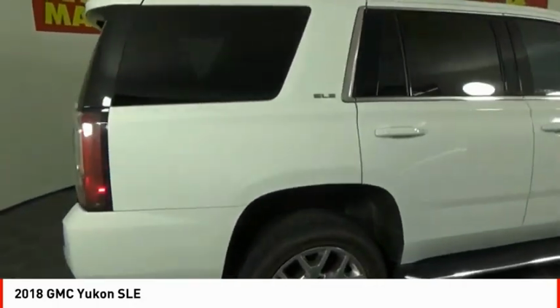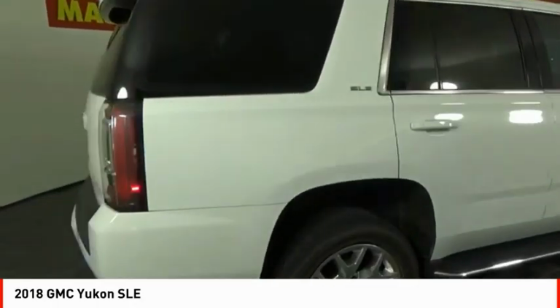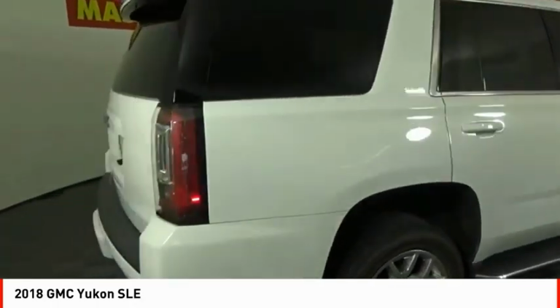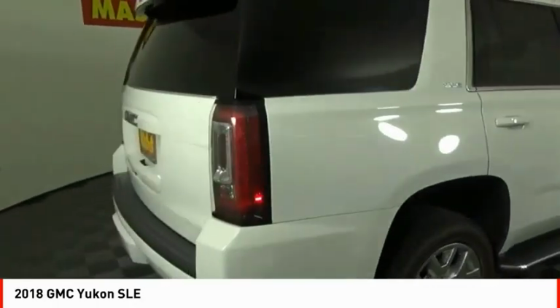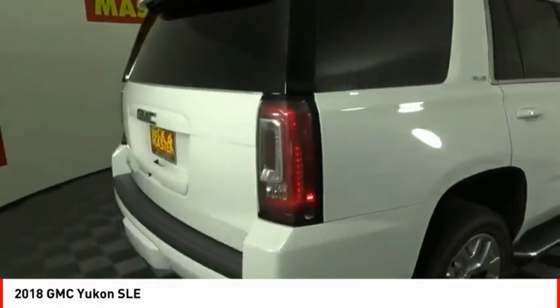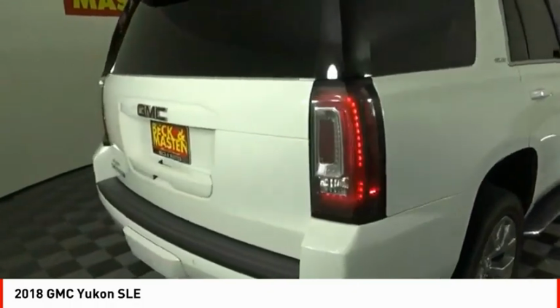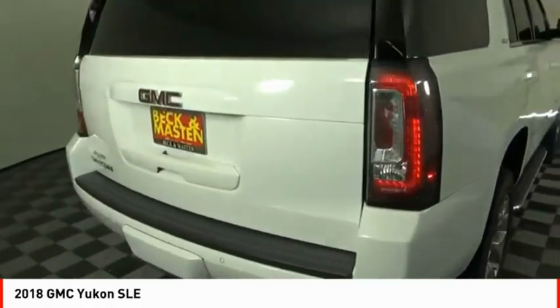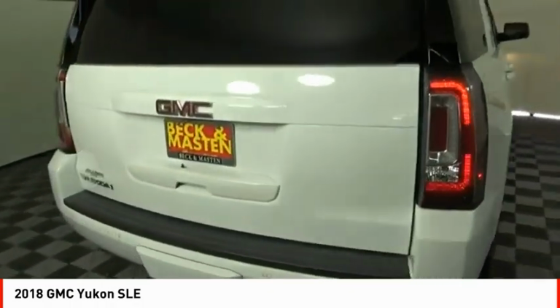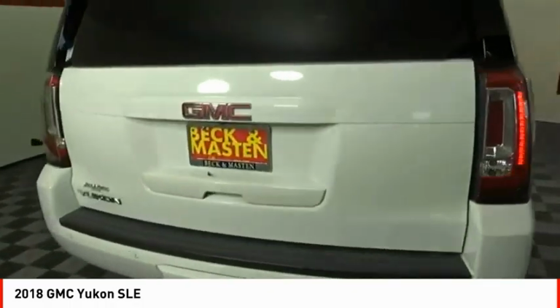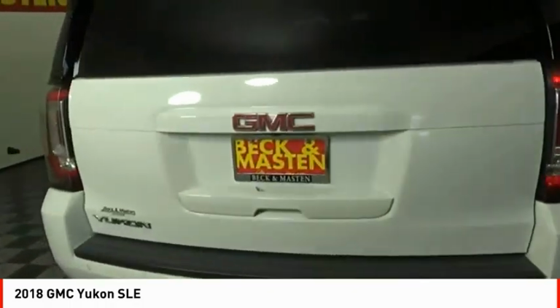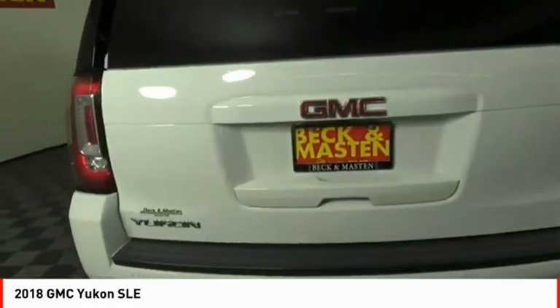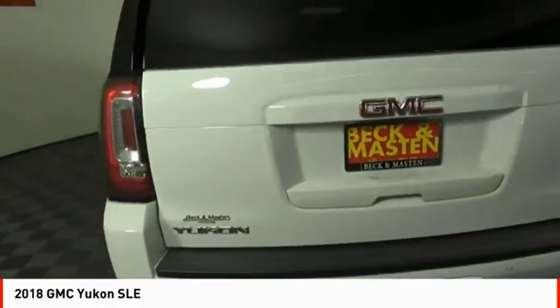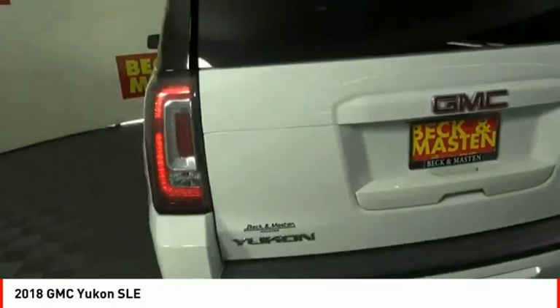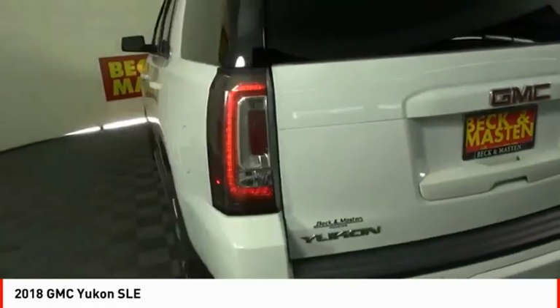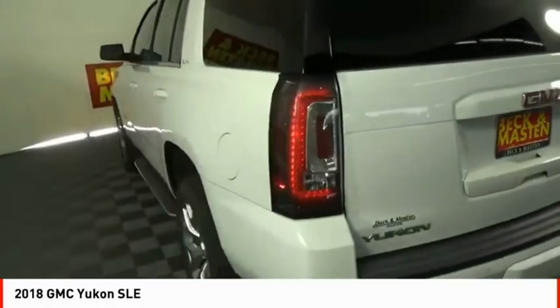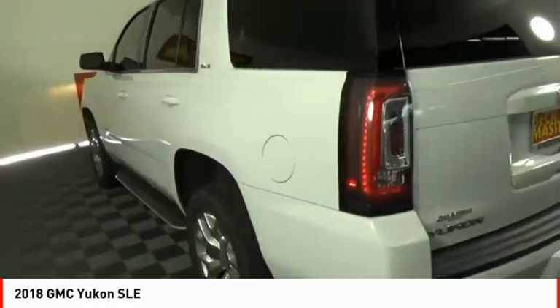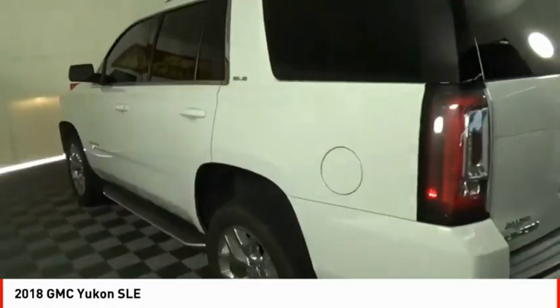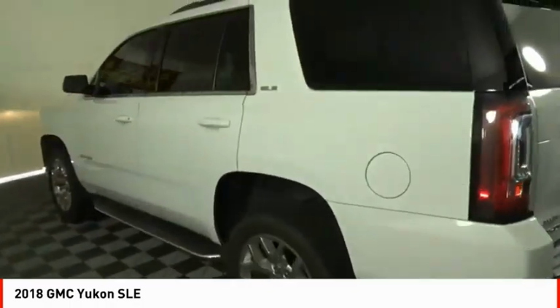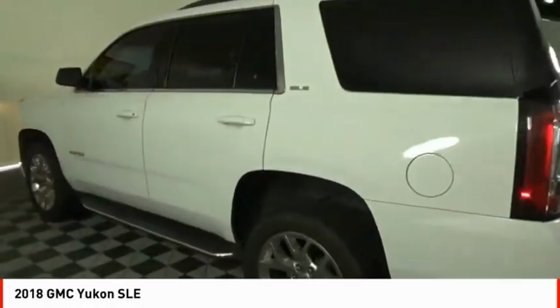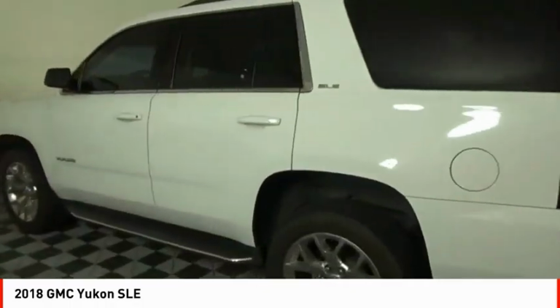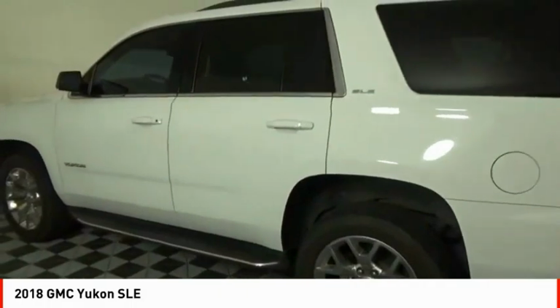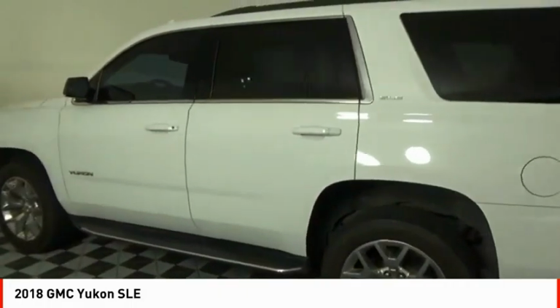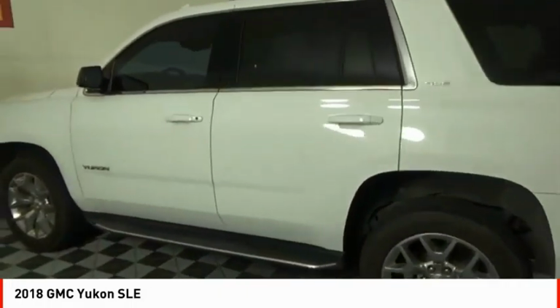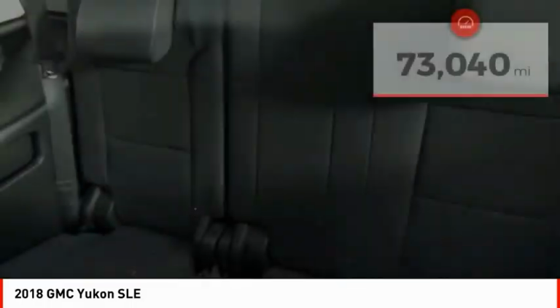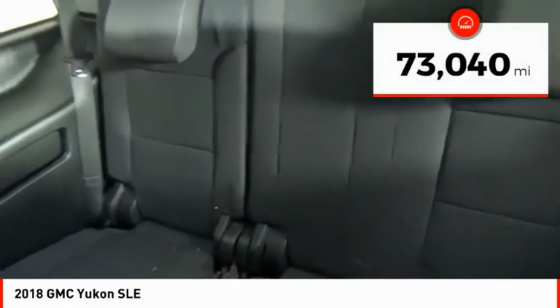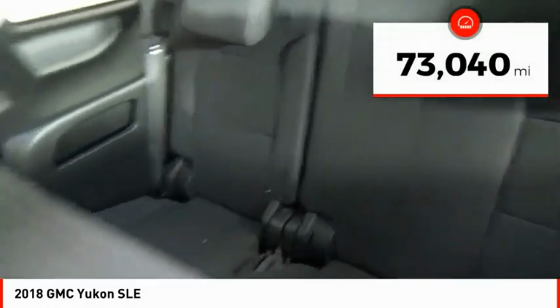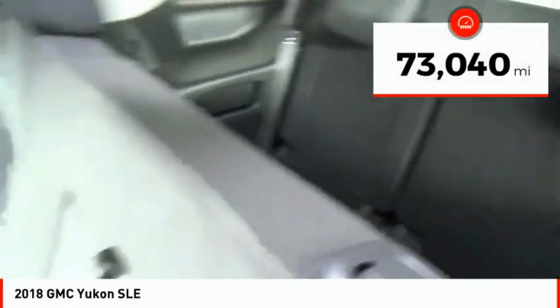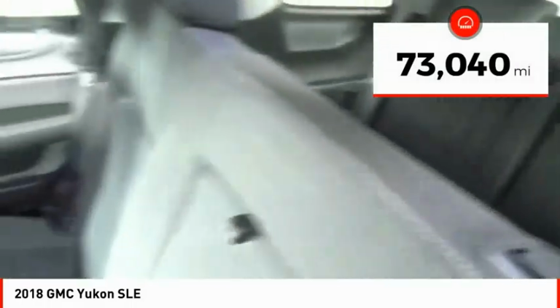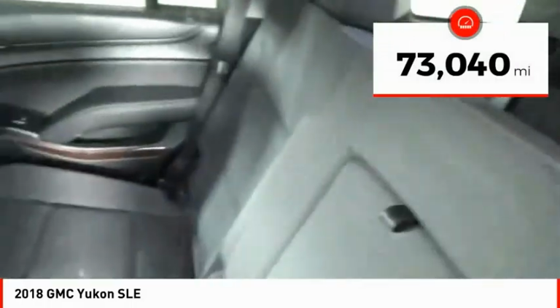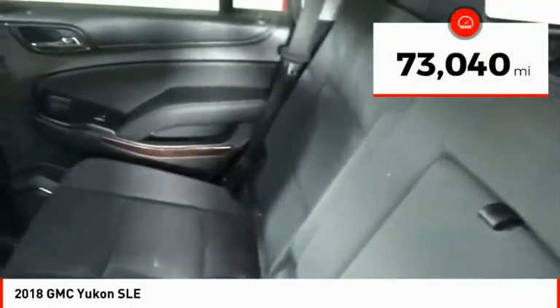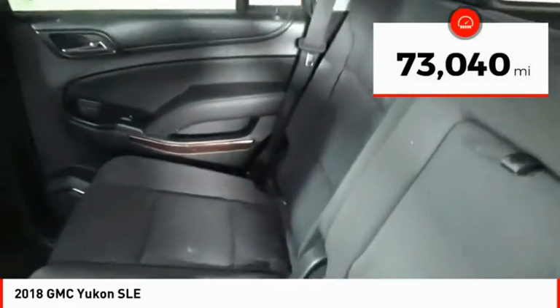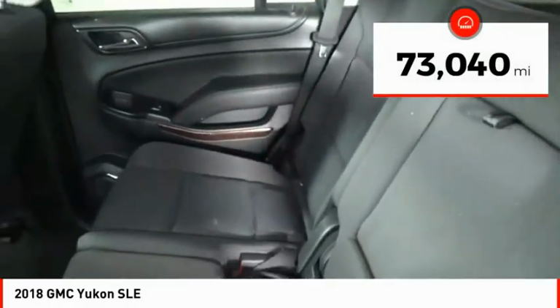Boasting a Vortec 5.3 liter V8 with active fuel management and flex fuel, Yukon is agile and capable. This vehicle has less than 75,000 miles.